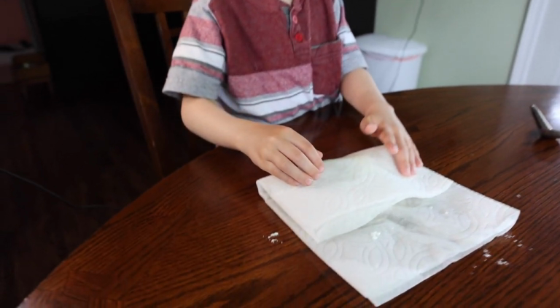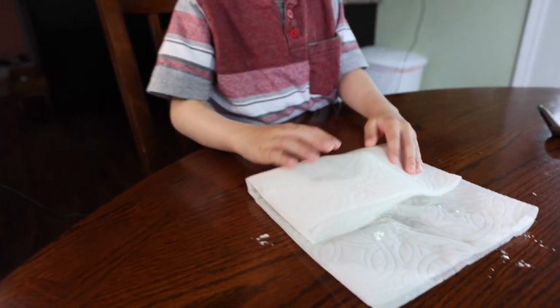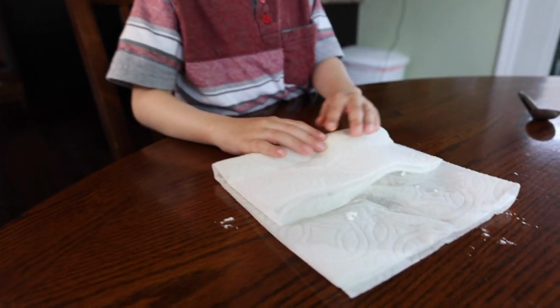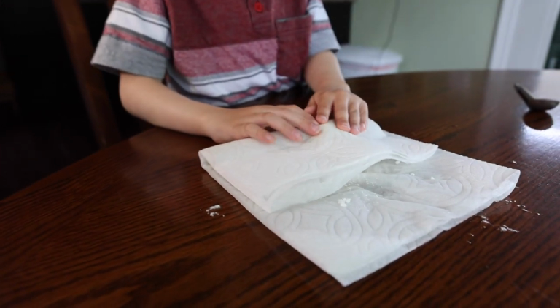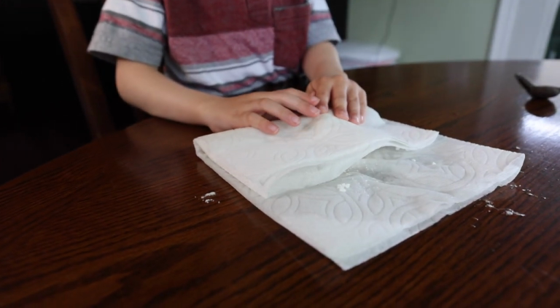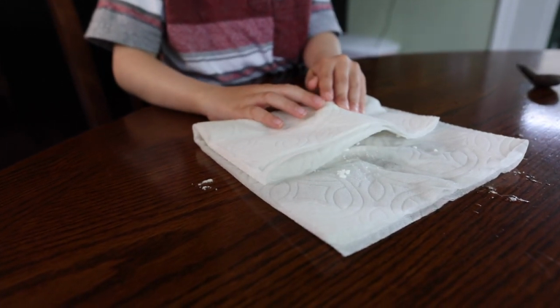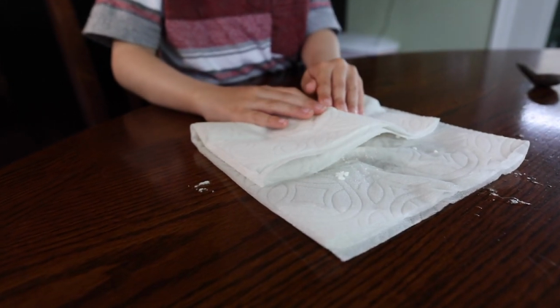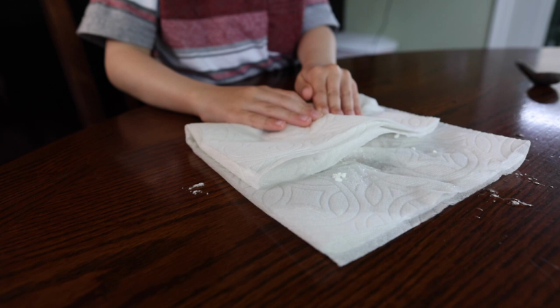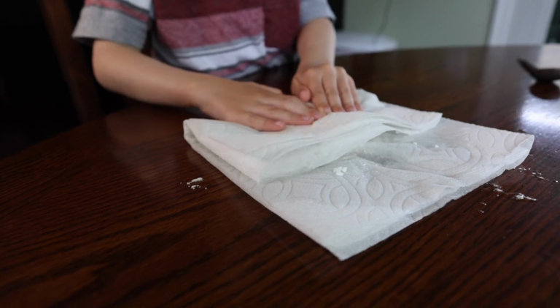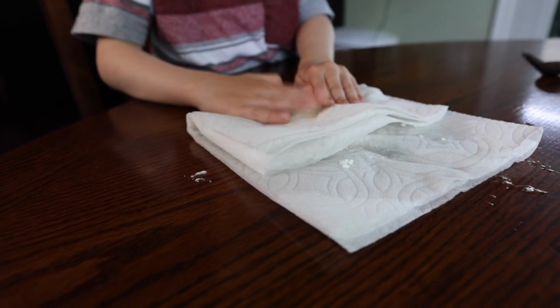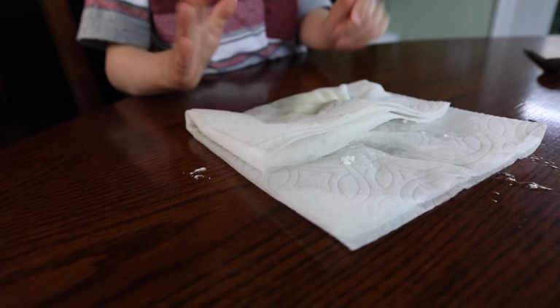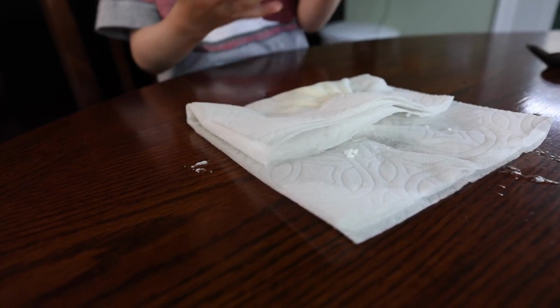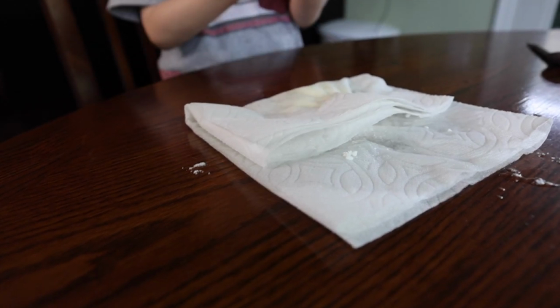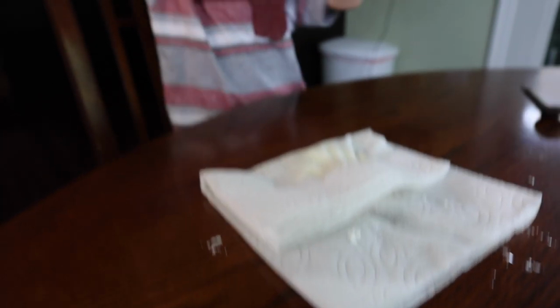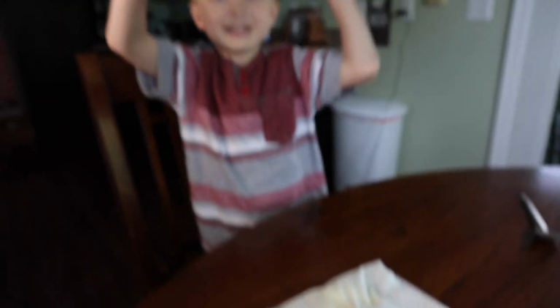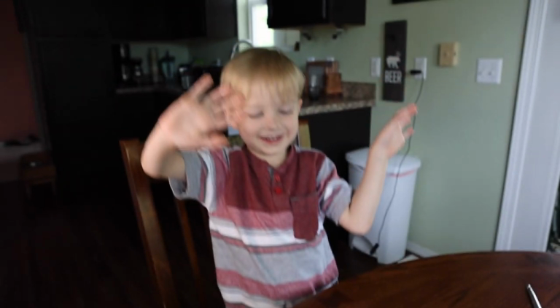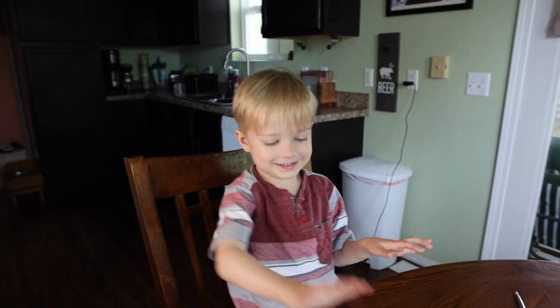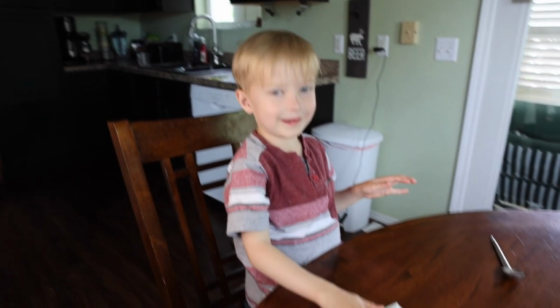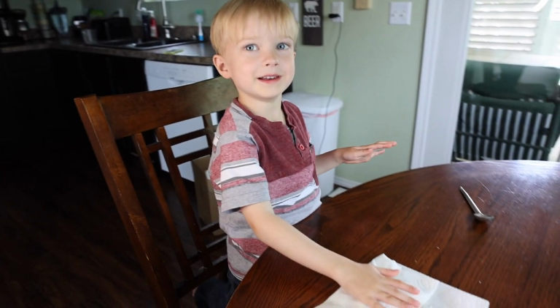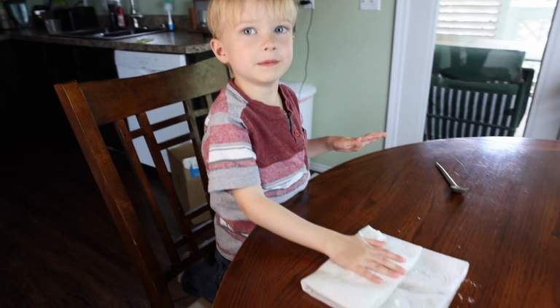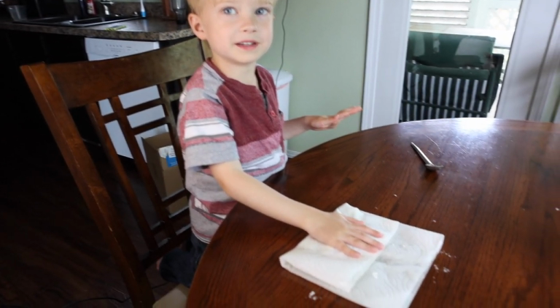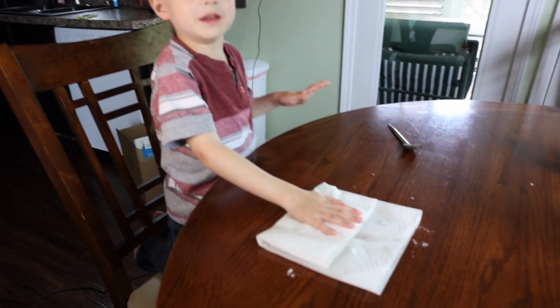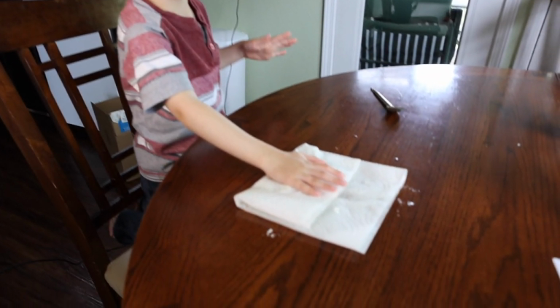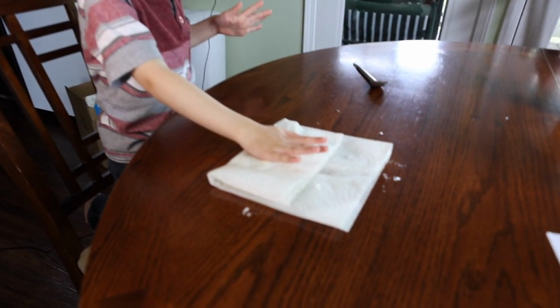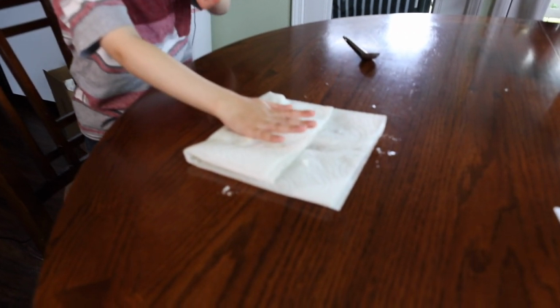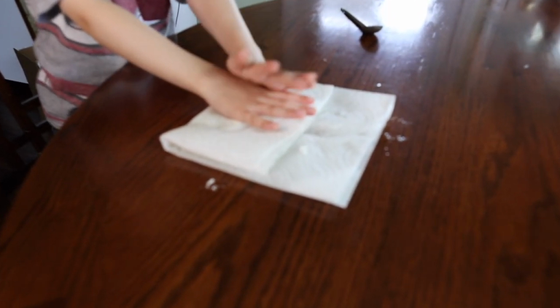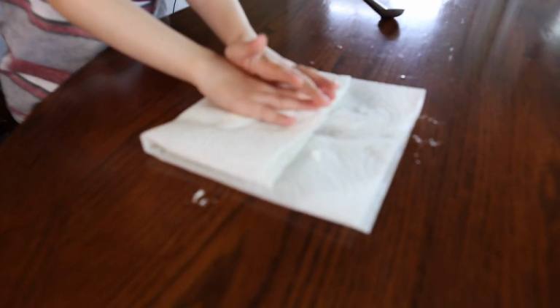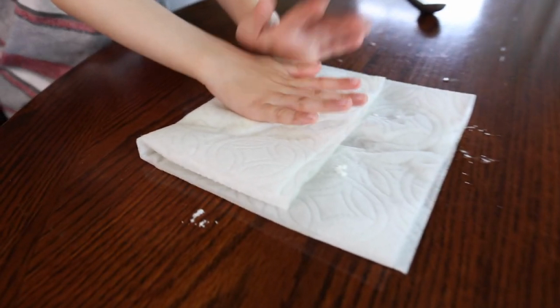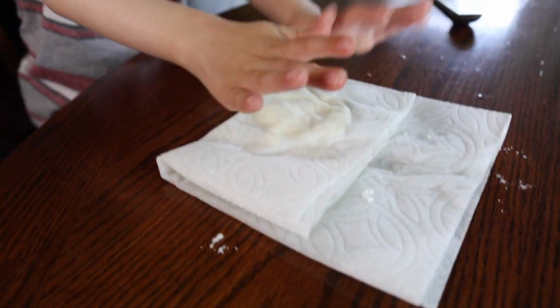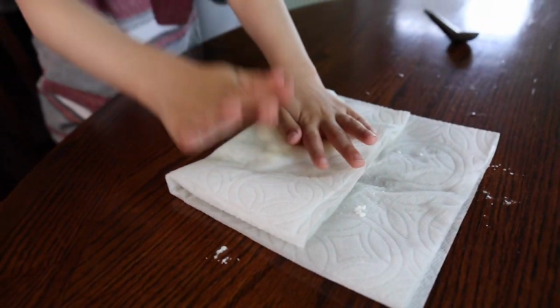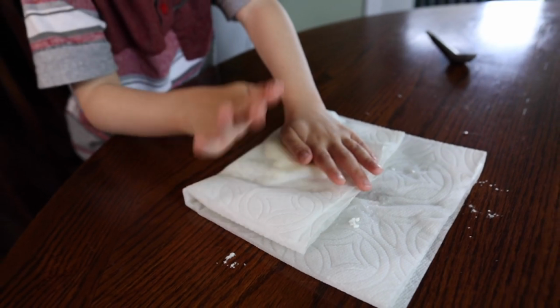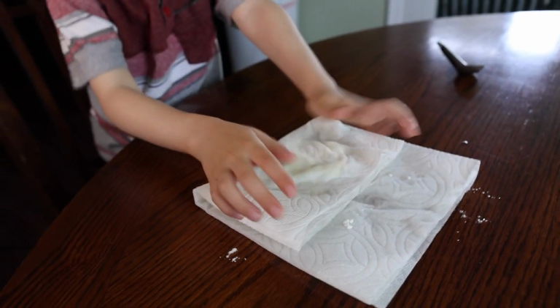Push down. Why does it feel sandy? Because that's what it's supposed to be like. My hands are wet. It's getting hot. Okay, now open up the paper towel.